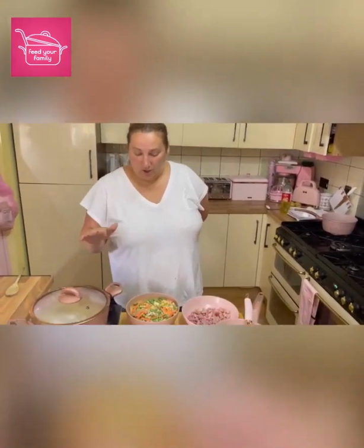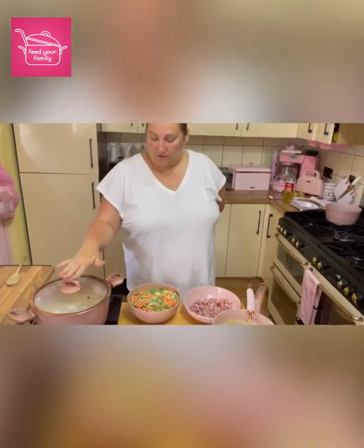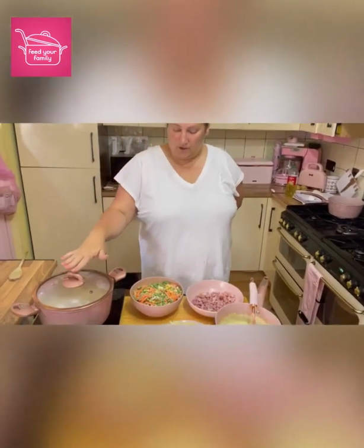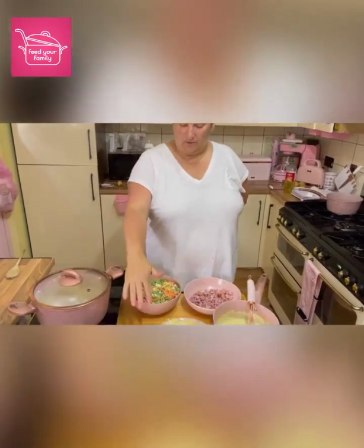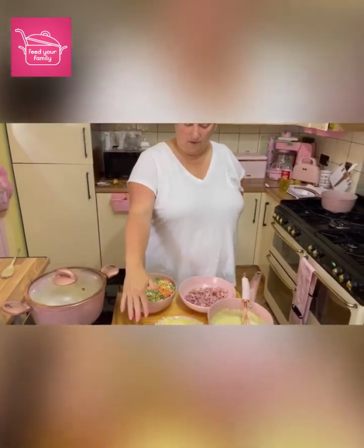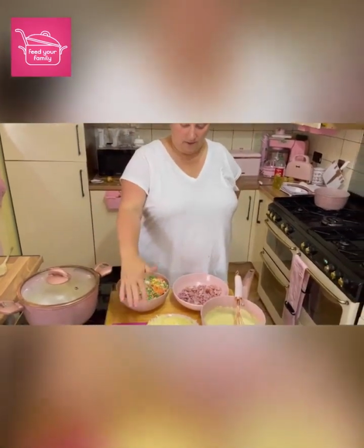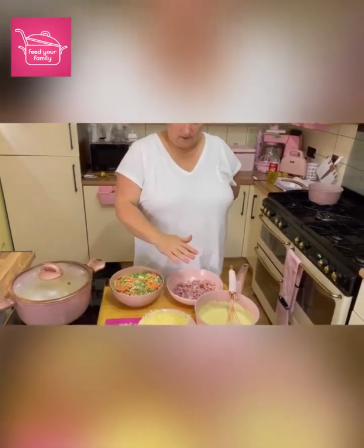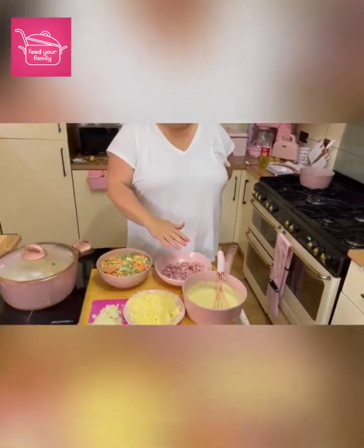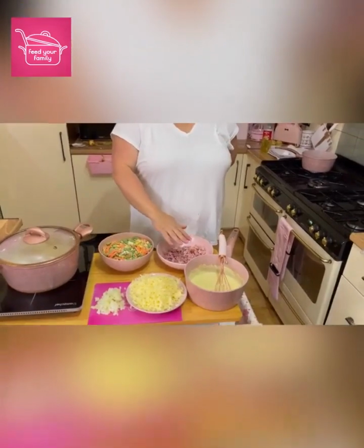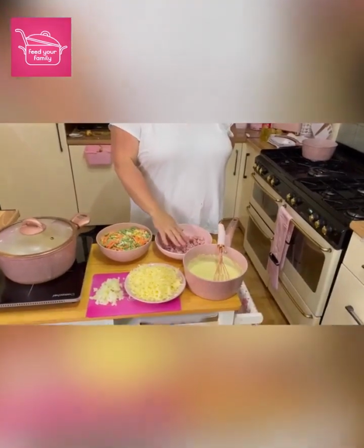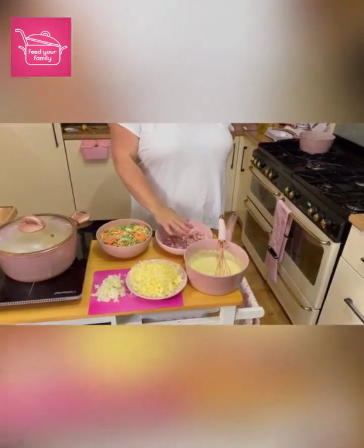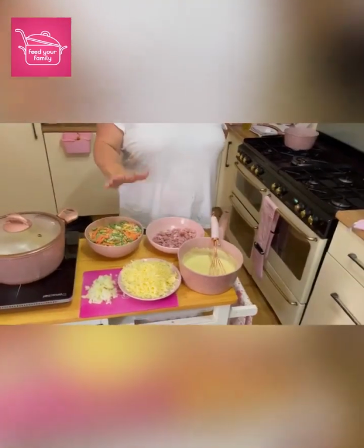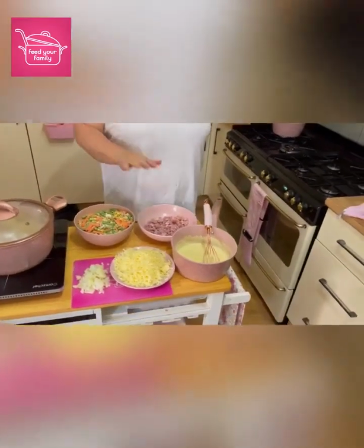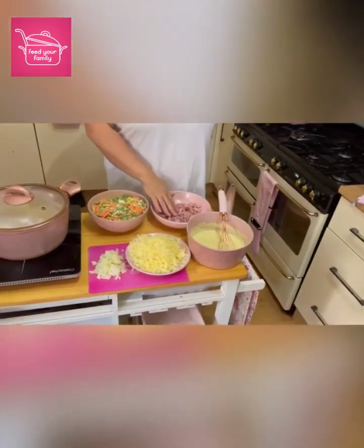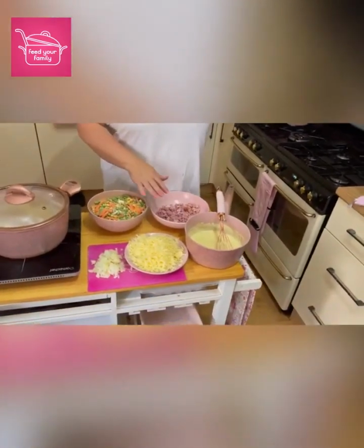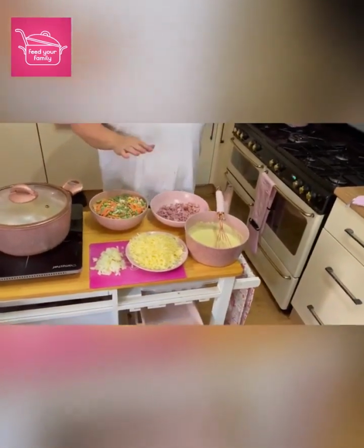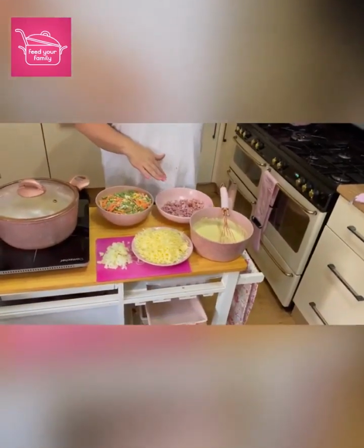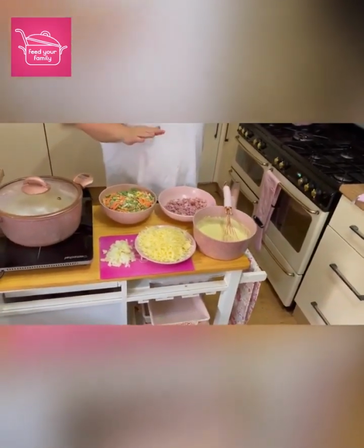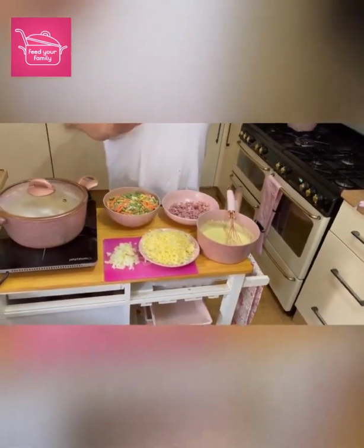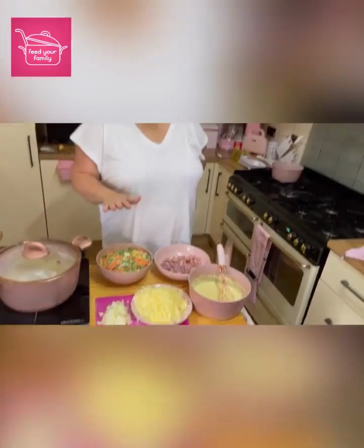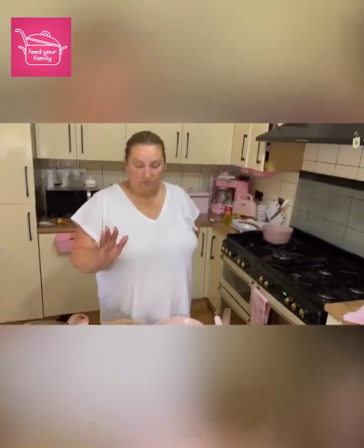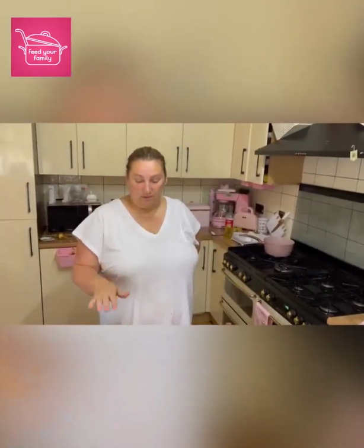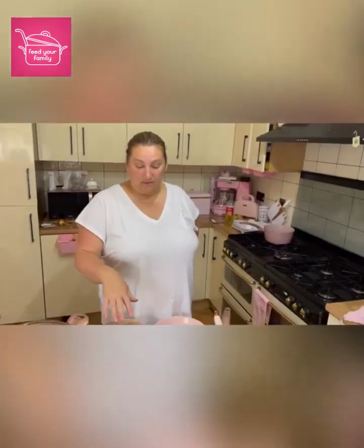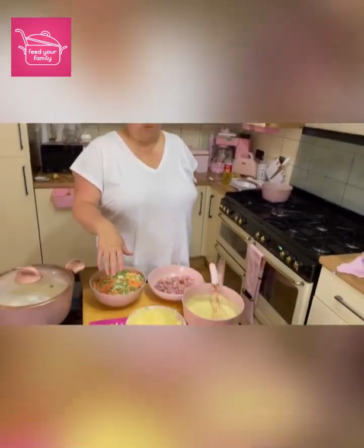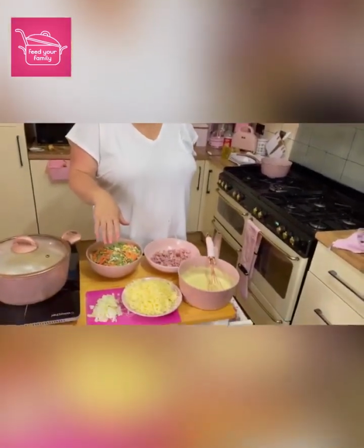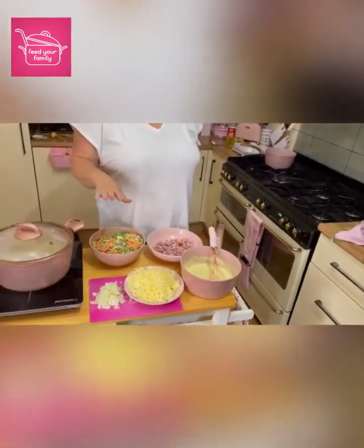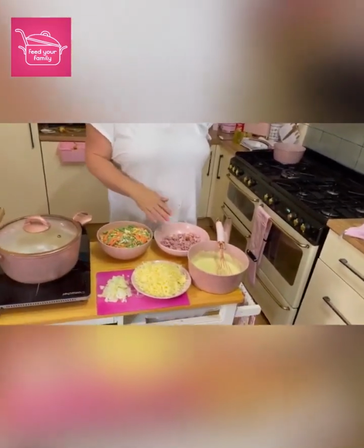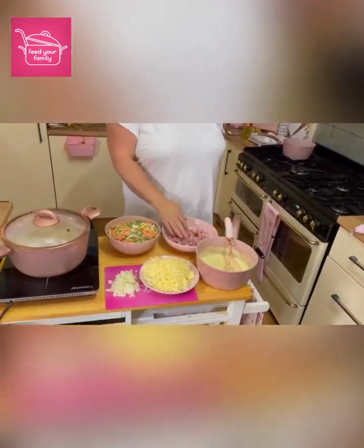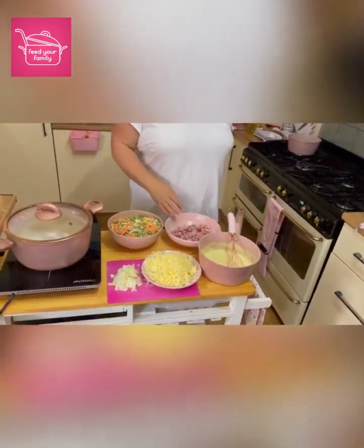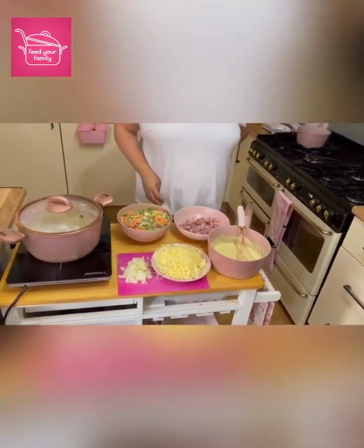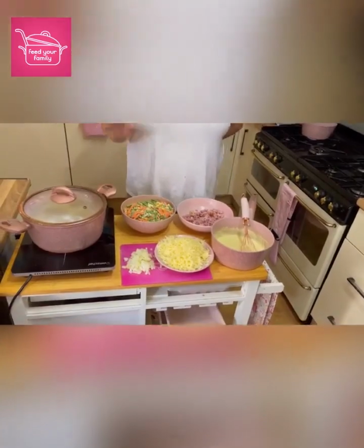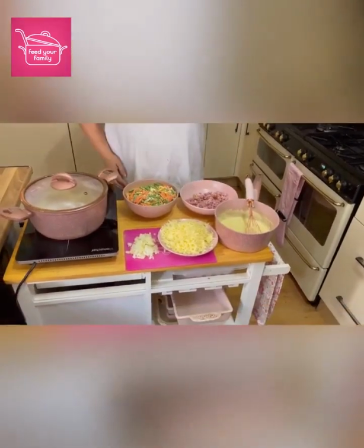So whilst this is cooking away, I'm going to fry my onion. If you were using it, you can use bacon for this instead of ham. So if I was using bacon, I would fry it along with the onion, but obviously this is cooked already, and then I'll assemble it all.